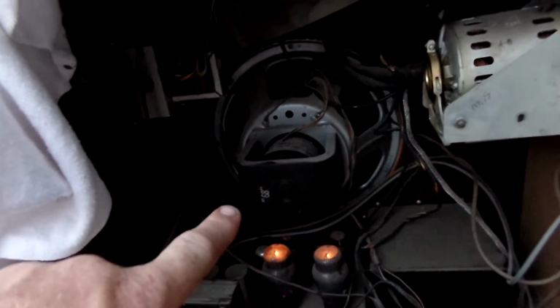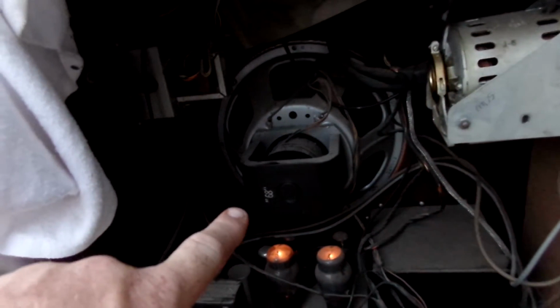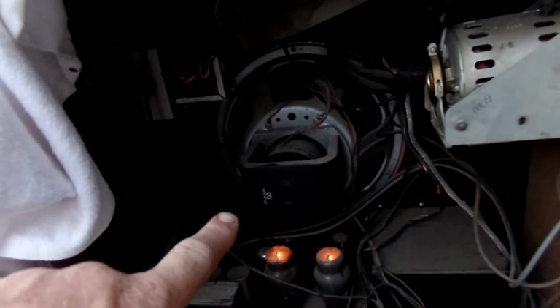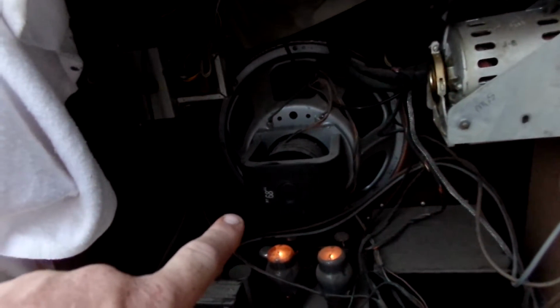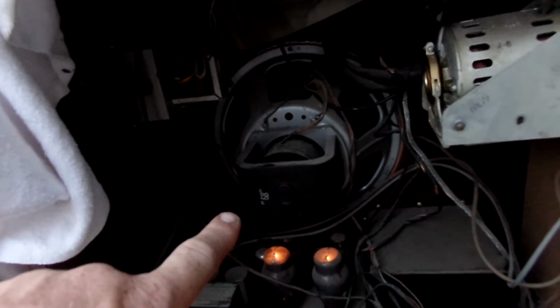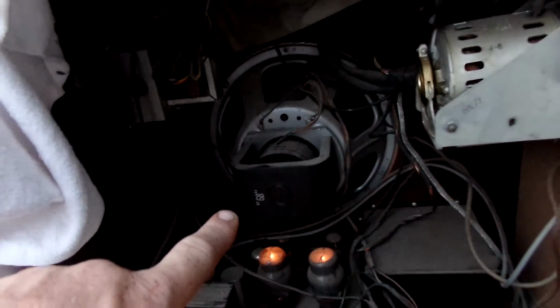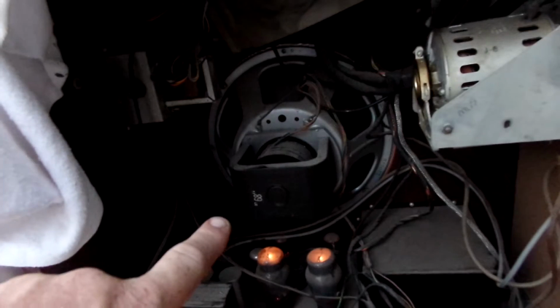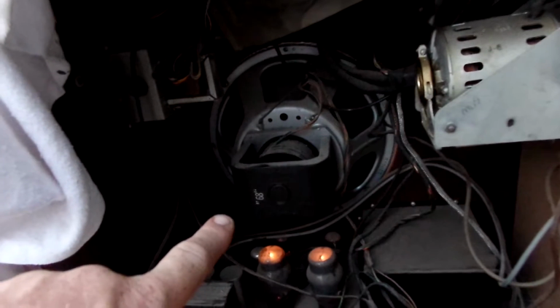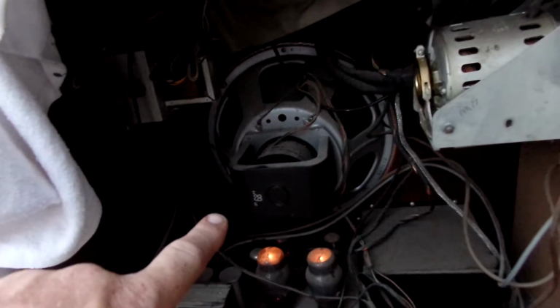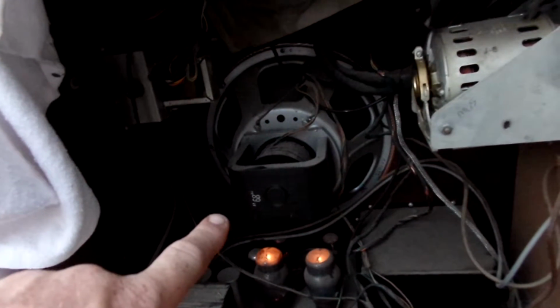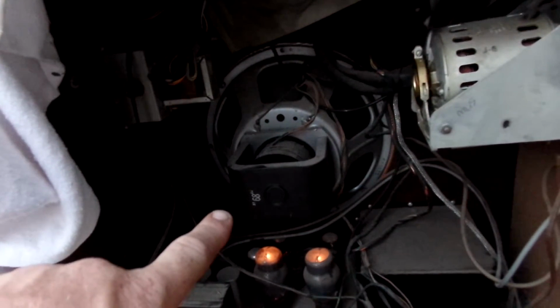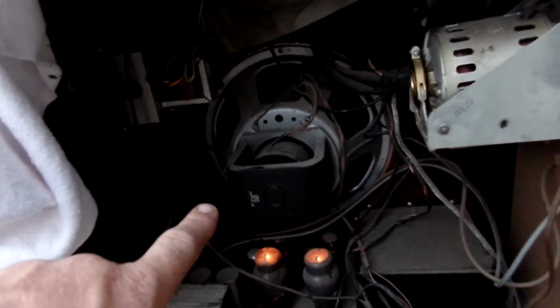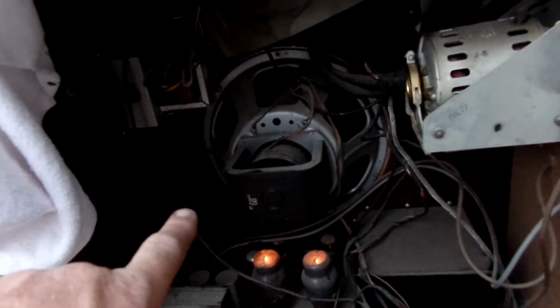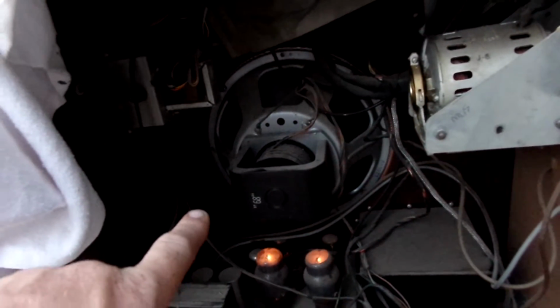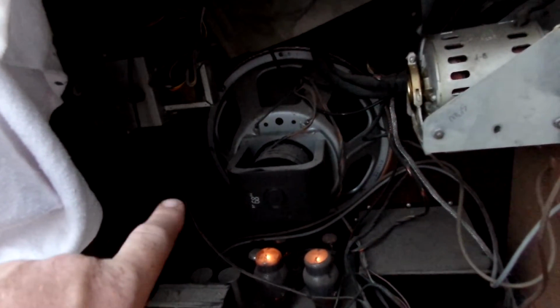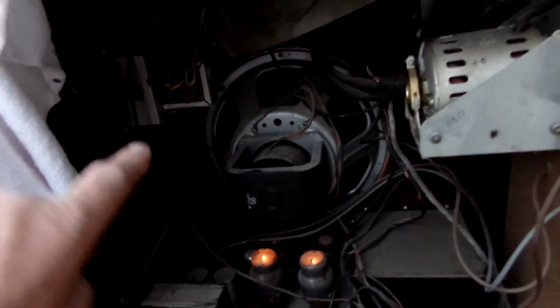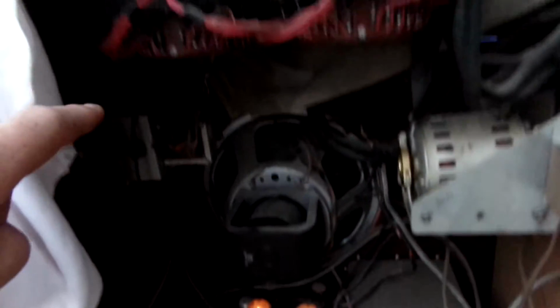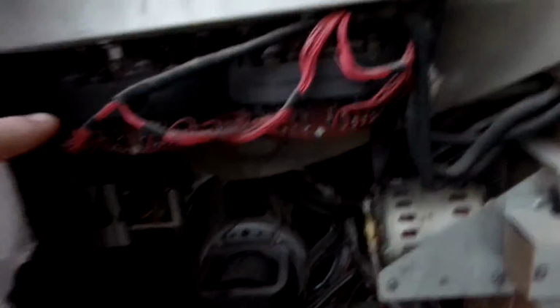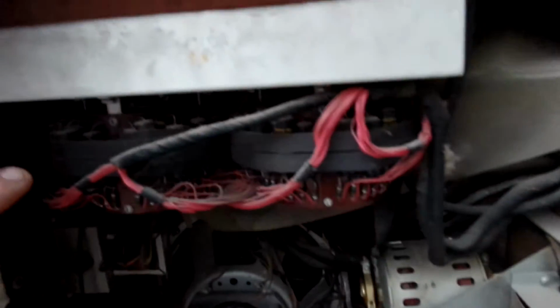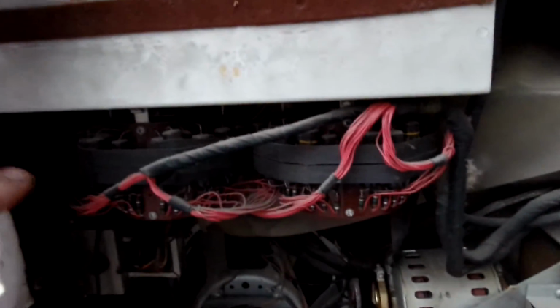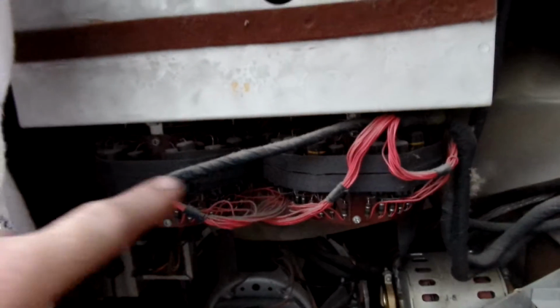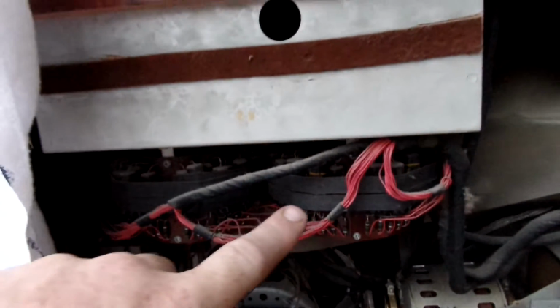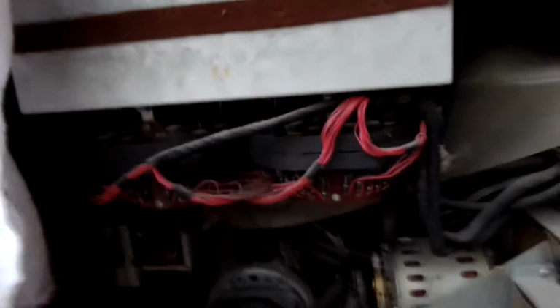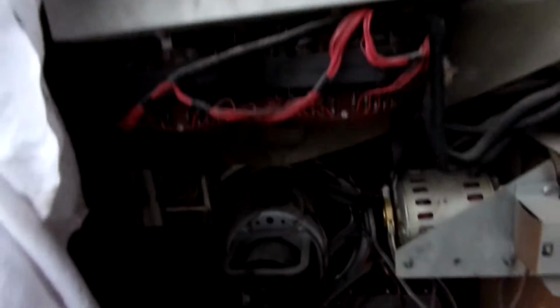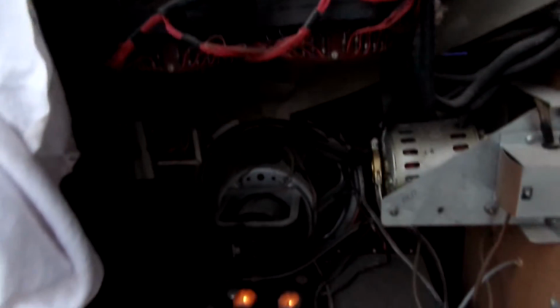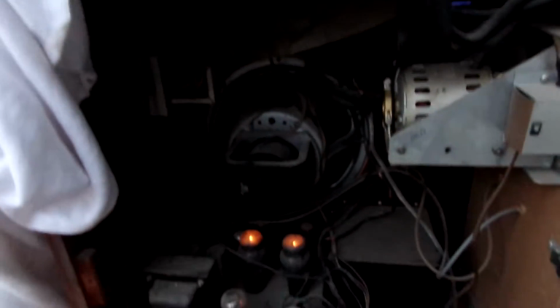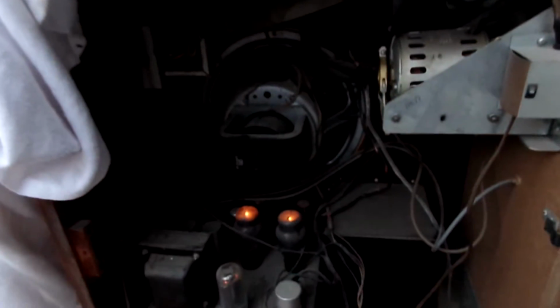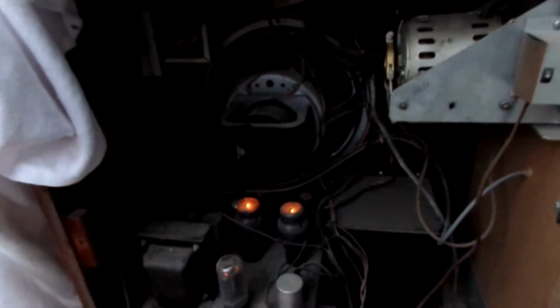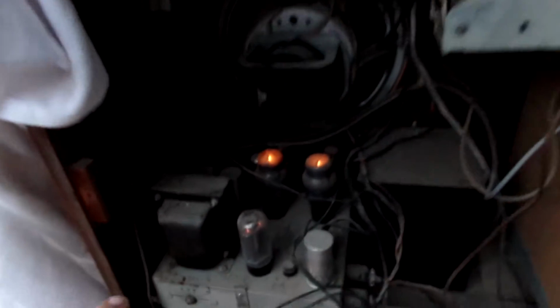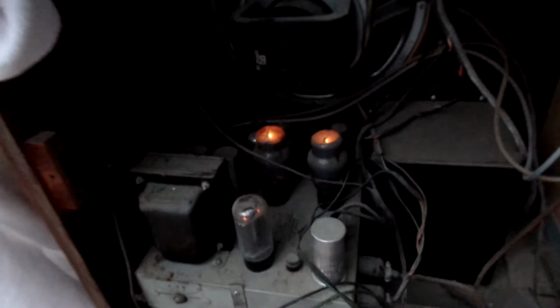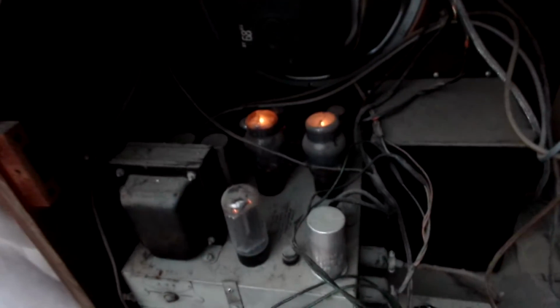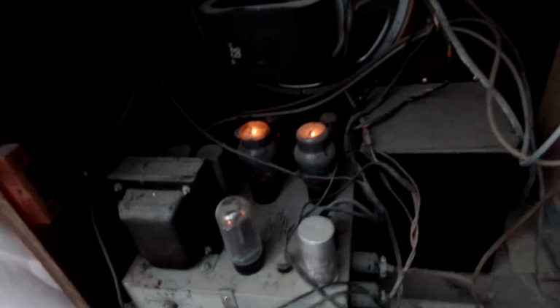Here is a Jensen fuel coil. And these are spray capacitors in here. And there's the tubes glowing.